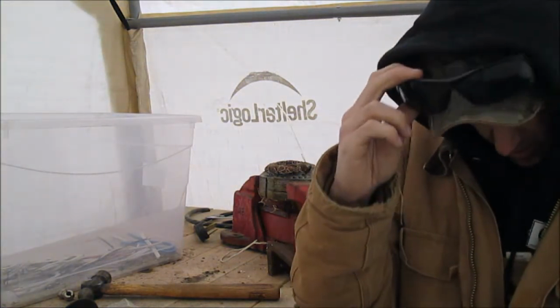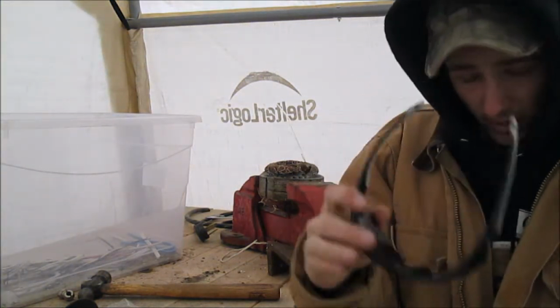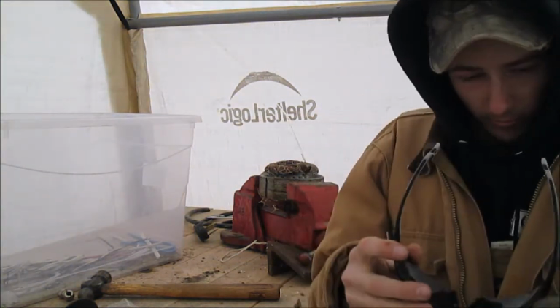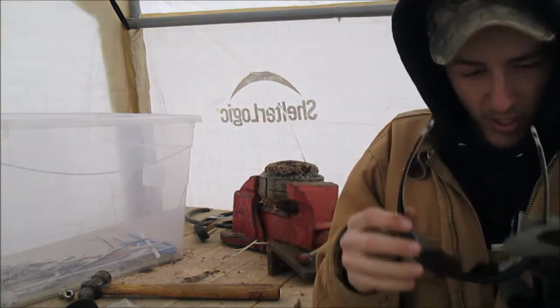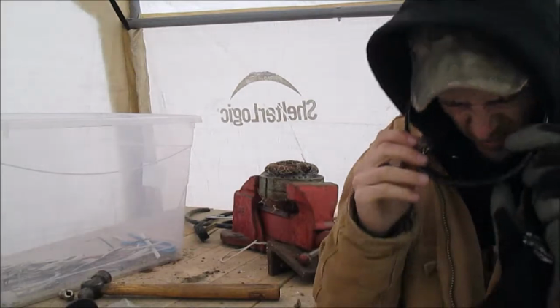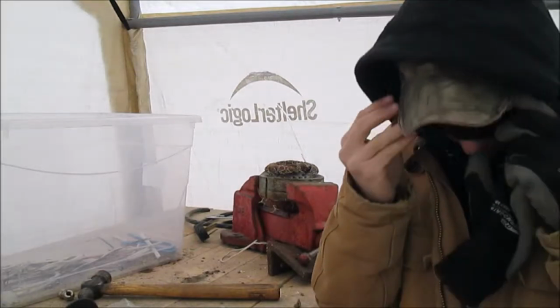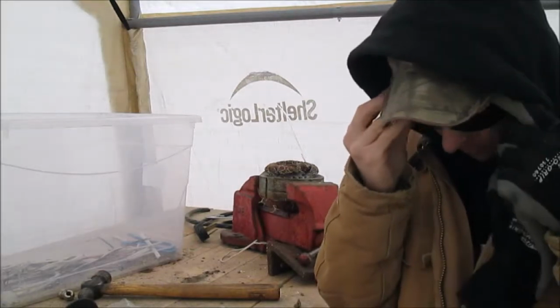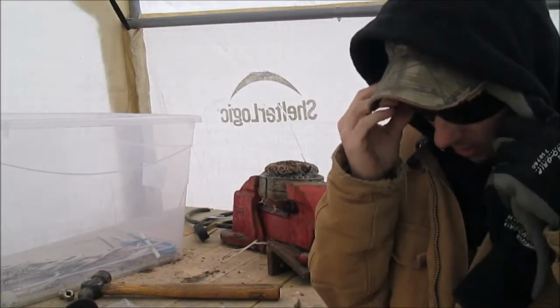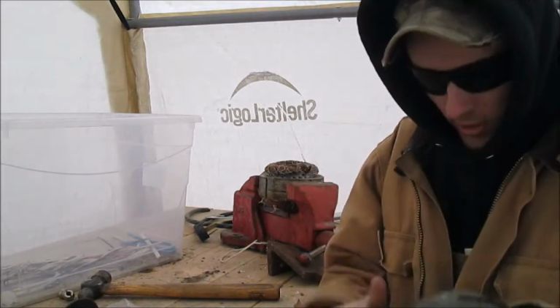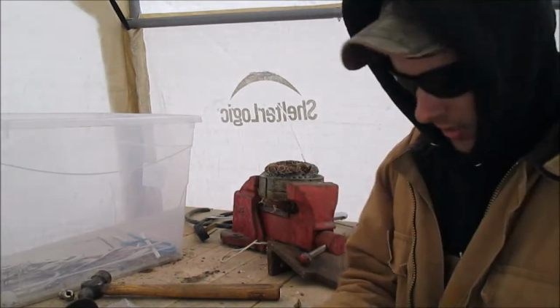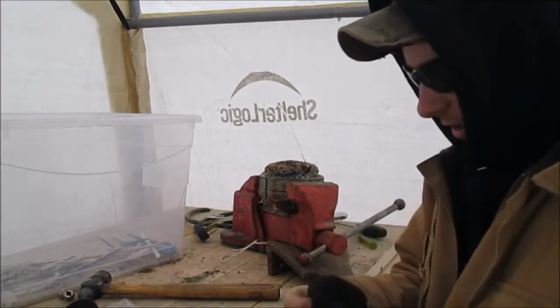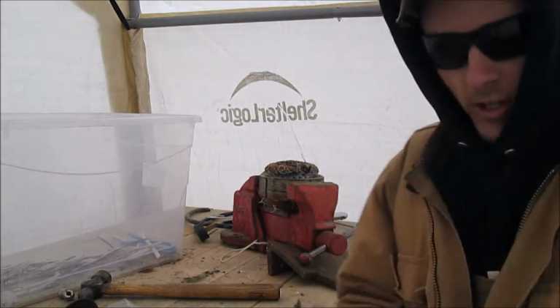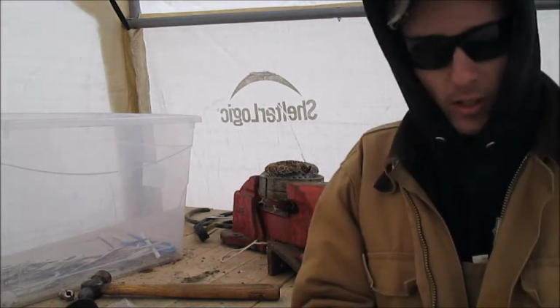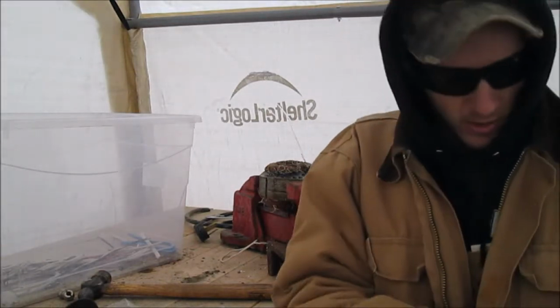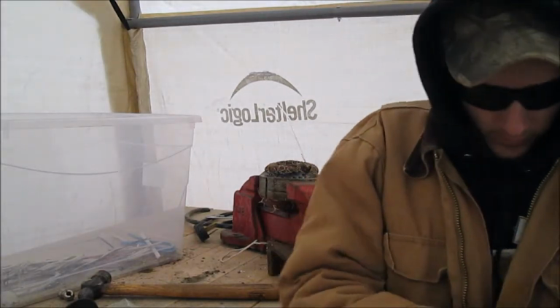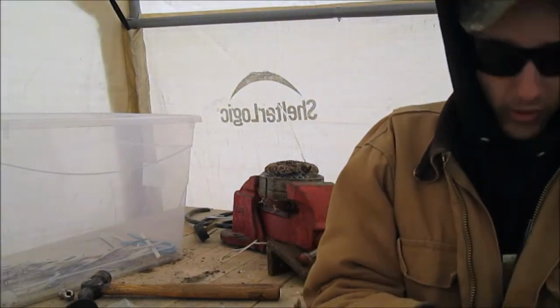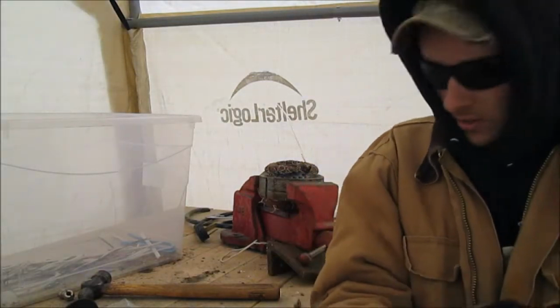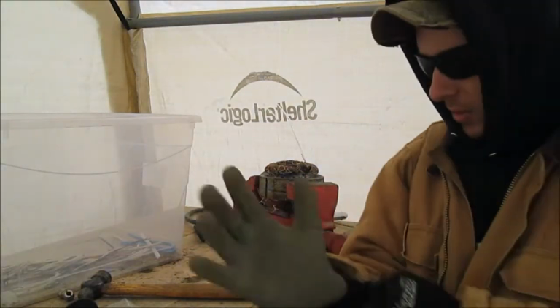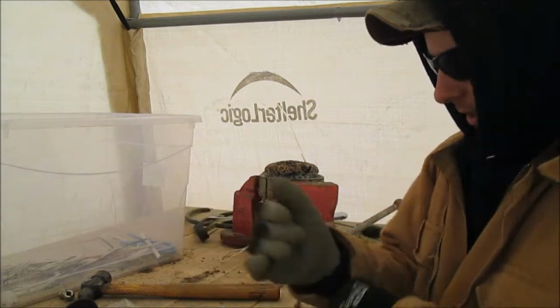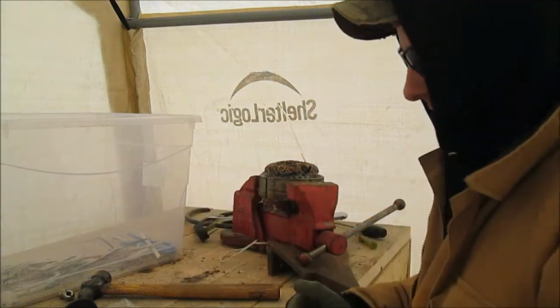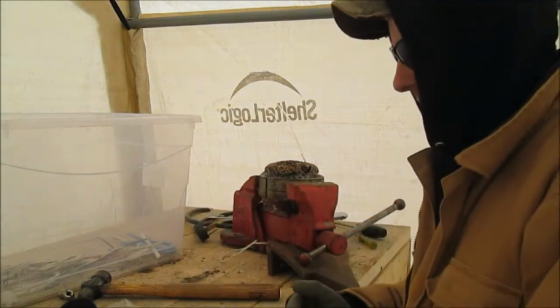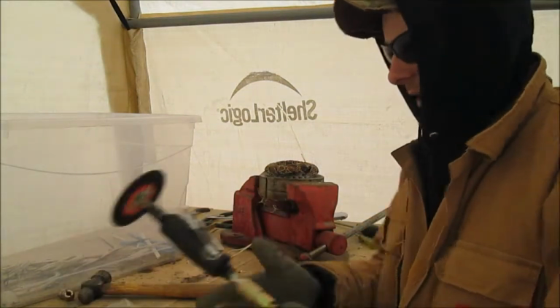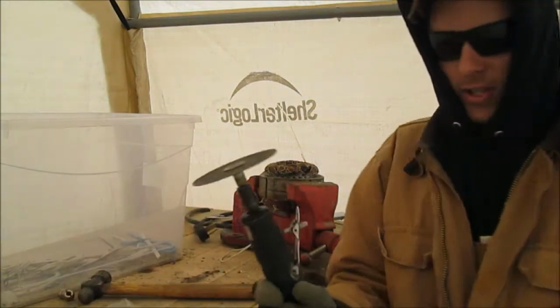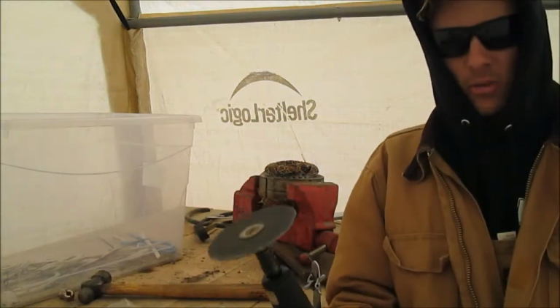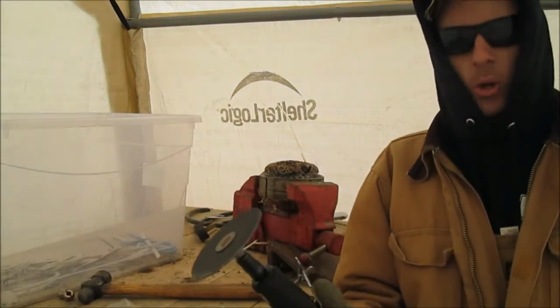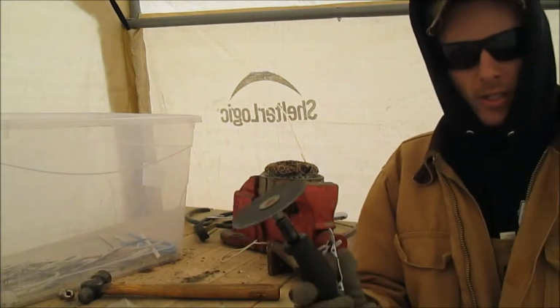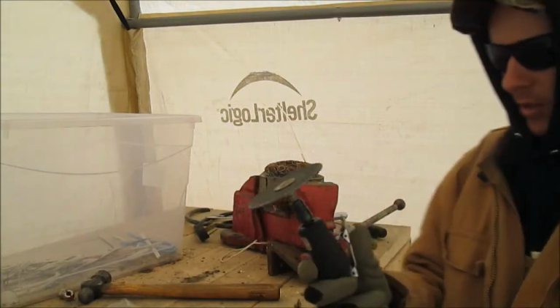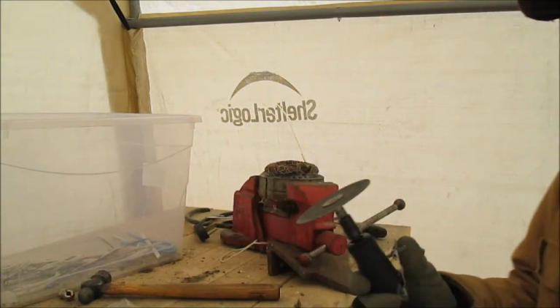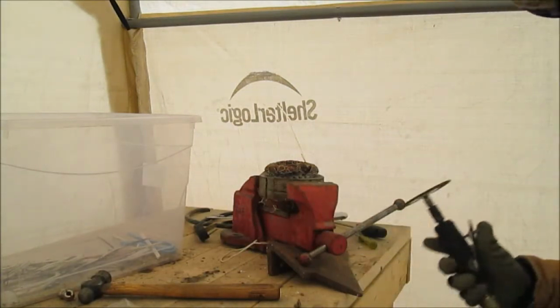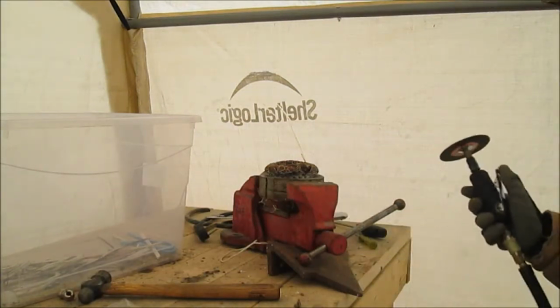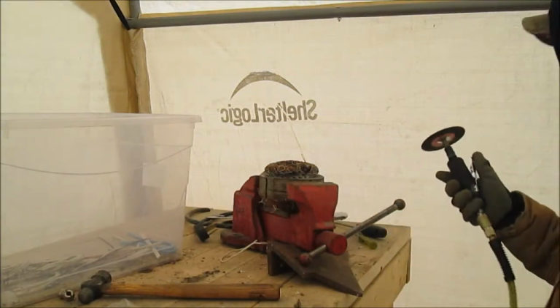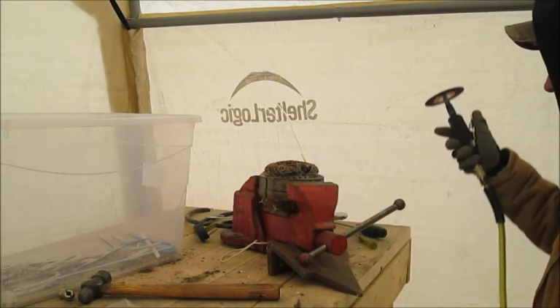Before you guys even start cutting any of this stuff, wear your safety glasses at minimum. I can't explain how many times I've had these things explode on me and hit me in the face and all kinds of different stuff. So anyway.